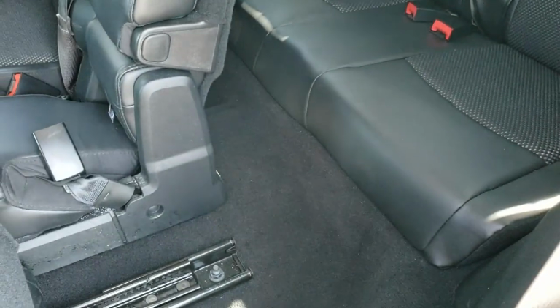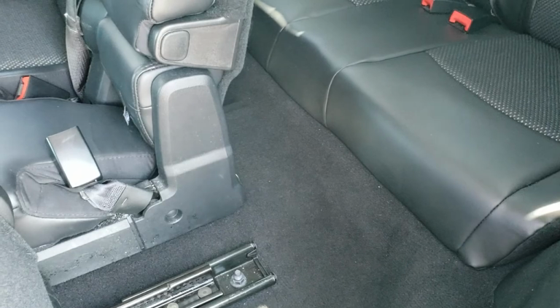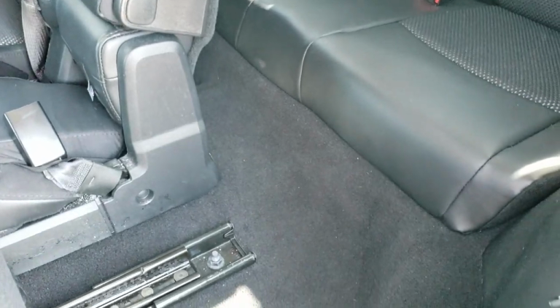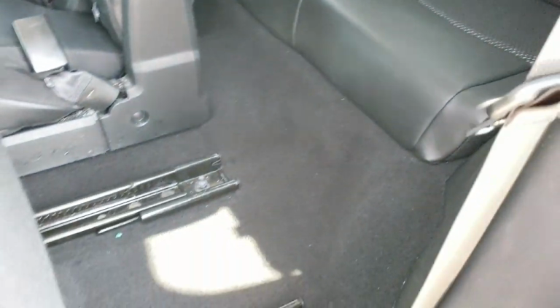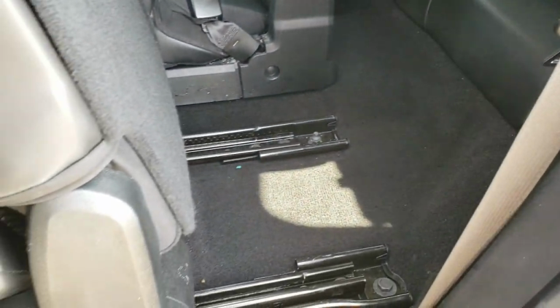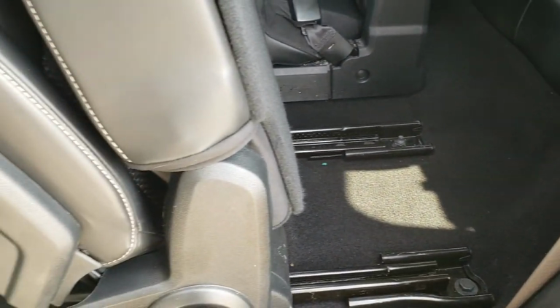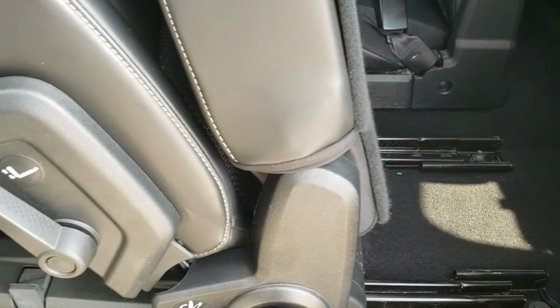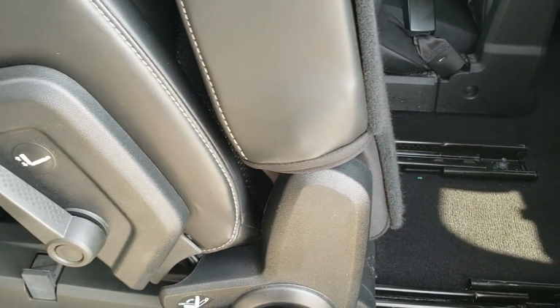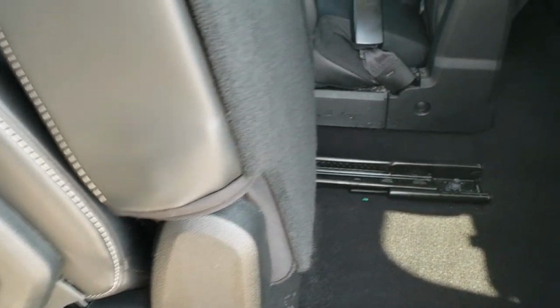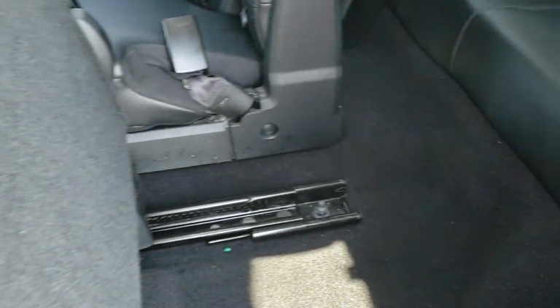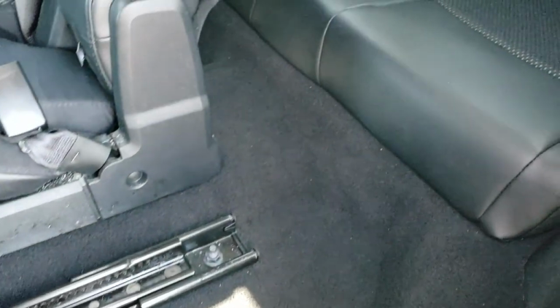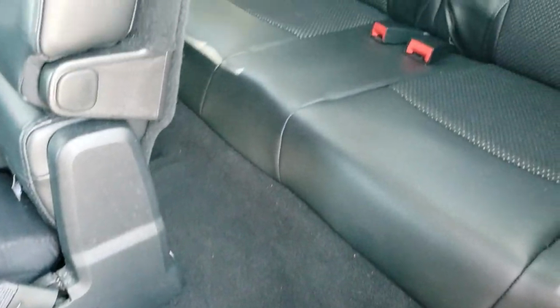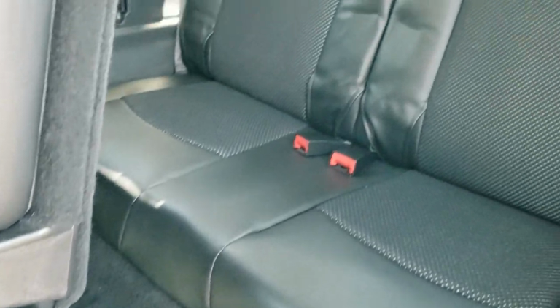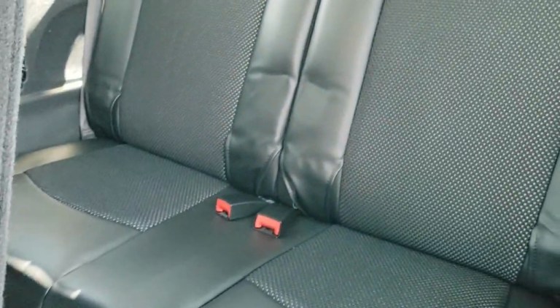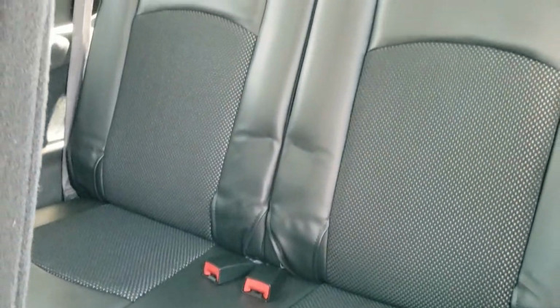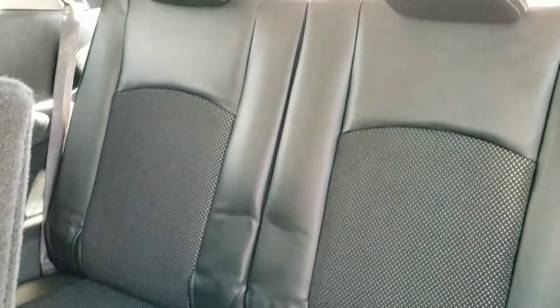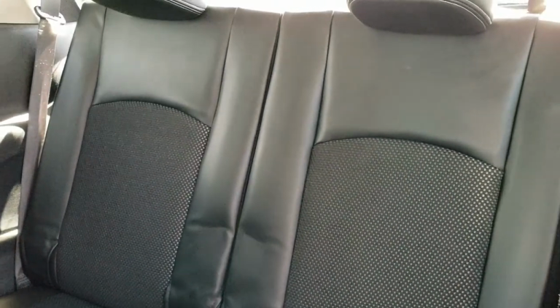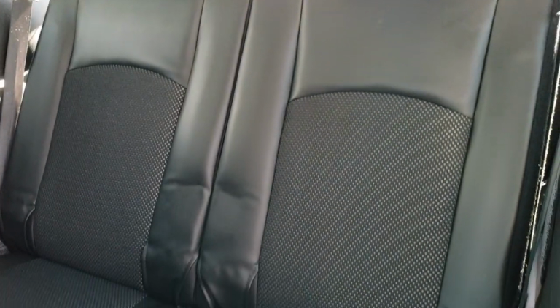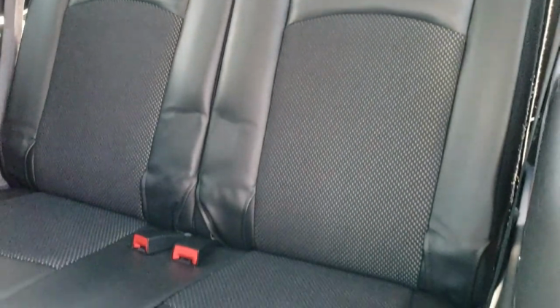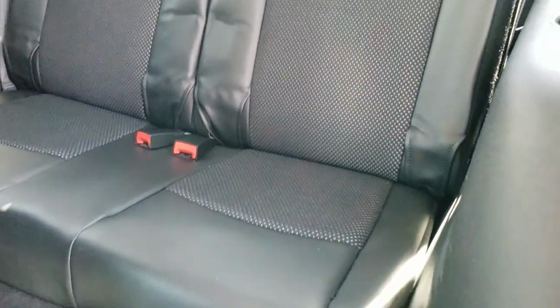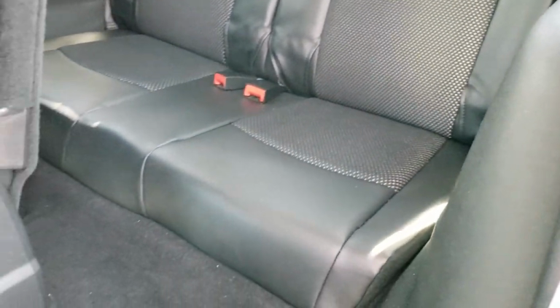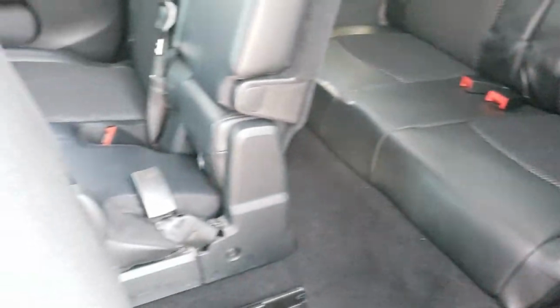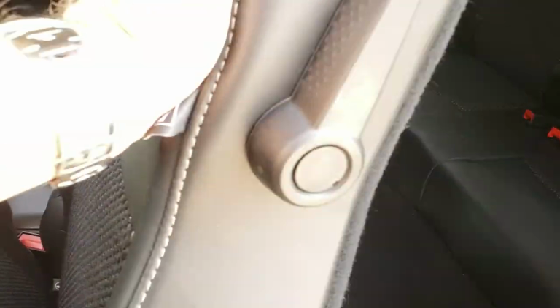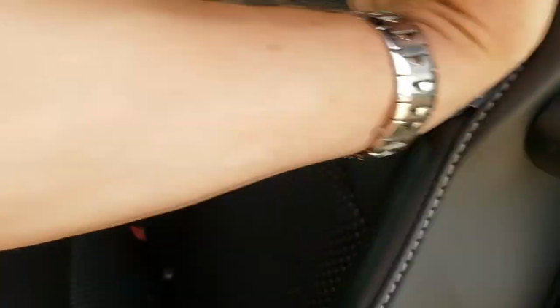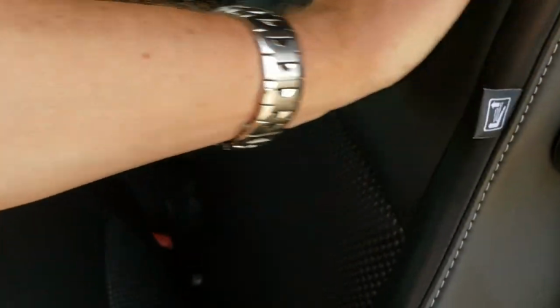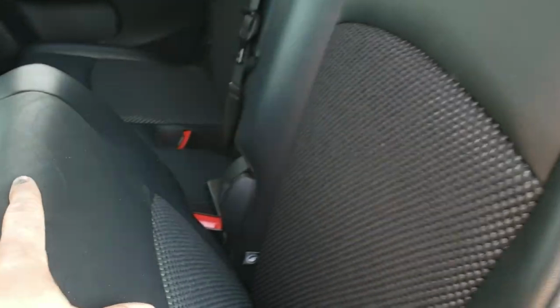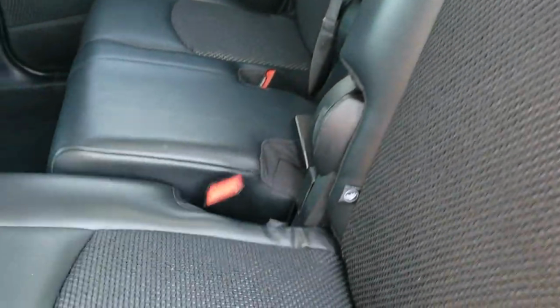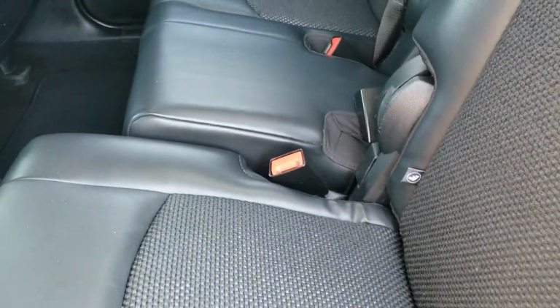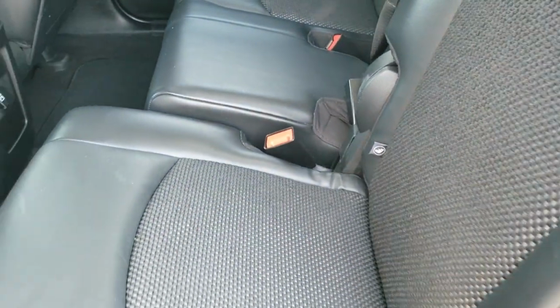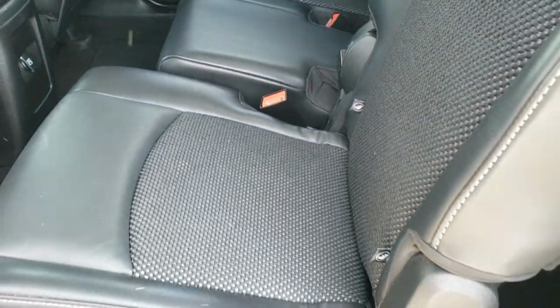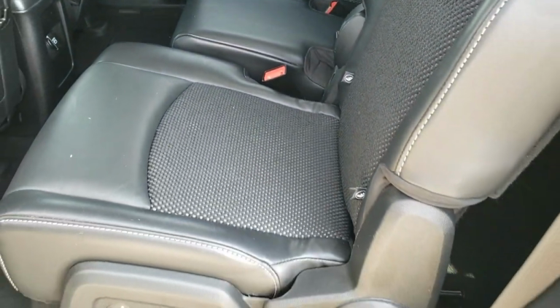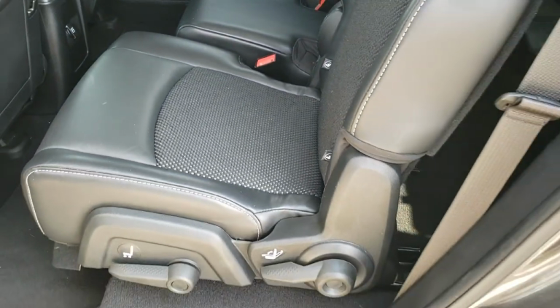You can see that seat slides up real nice and easy. Carpeting is very clean, and those third-row seats are in excellent condition as well. To get the seats back, you just push back like that, put that seat down, and you're ready to go.